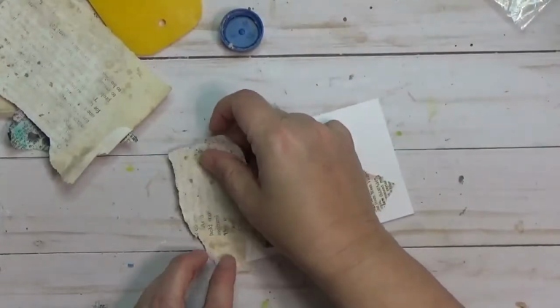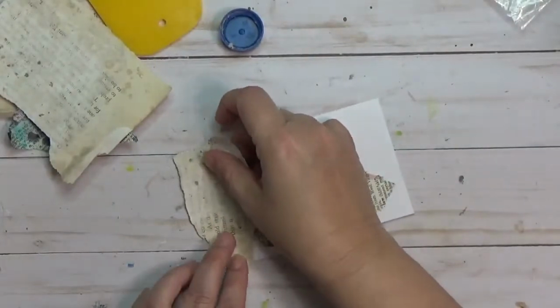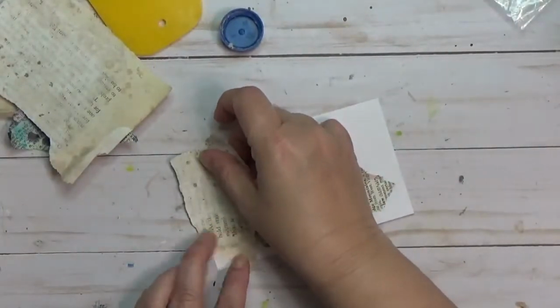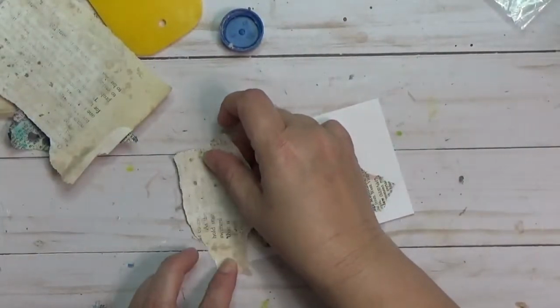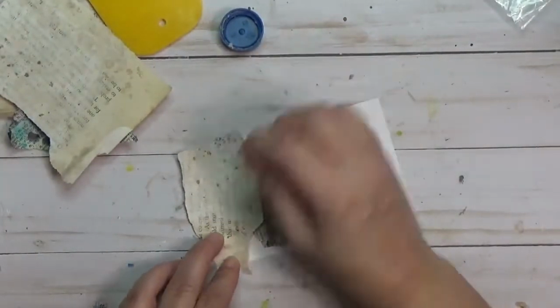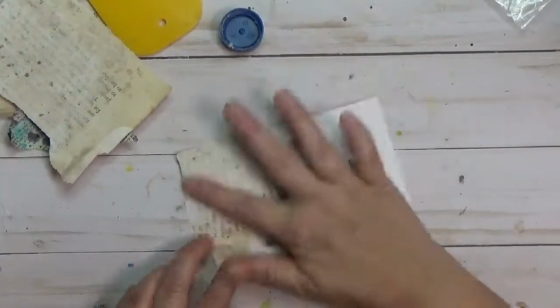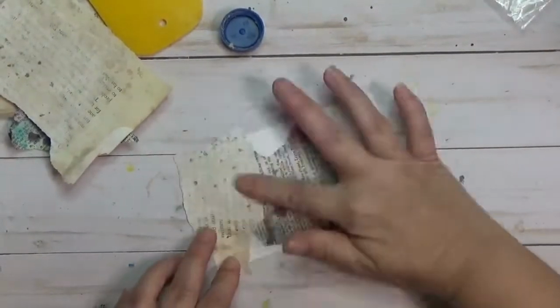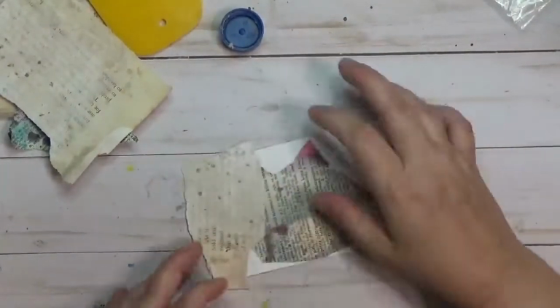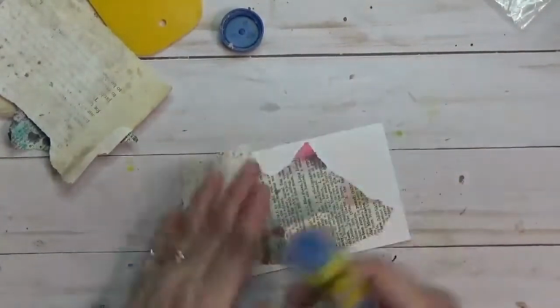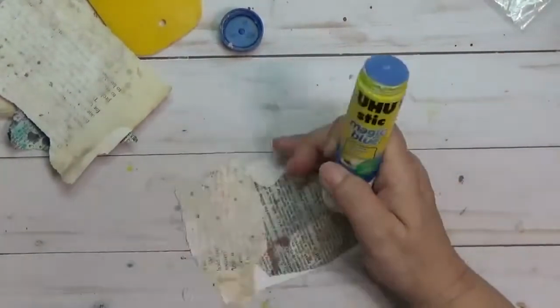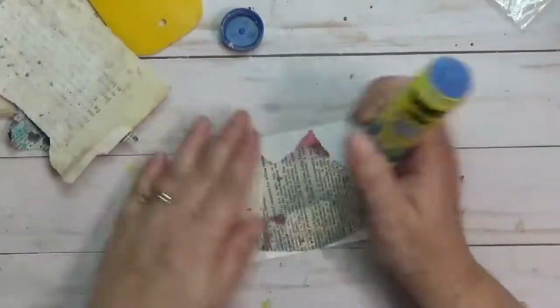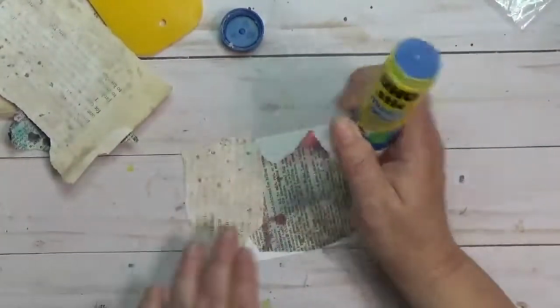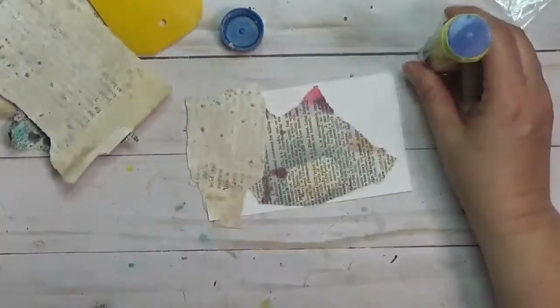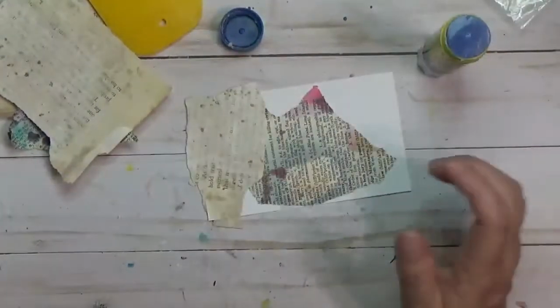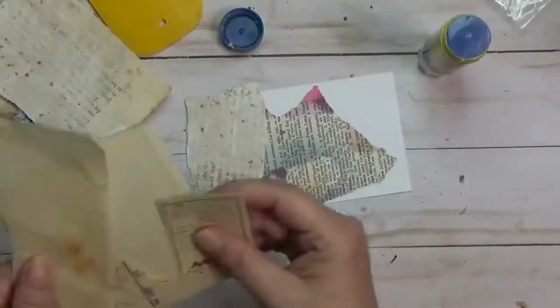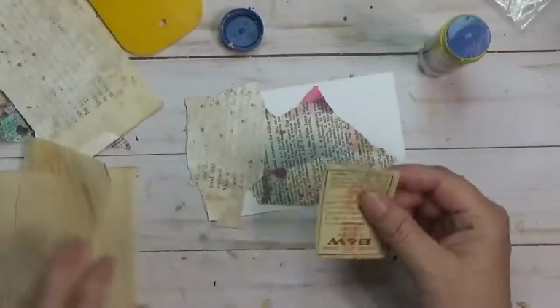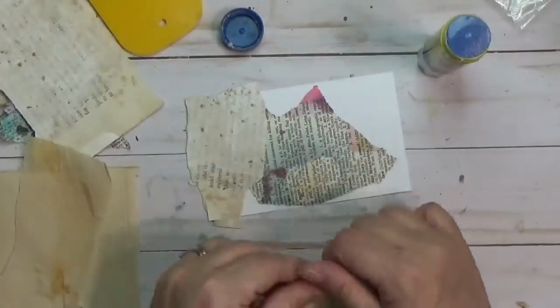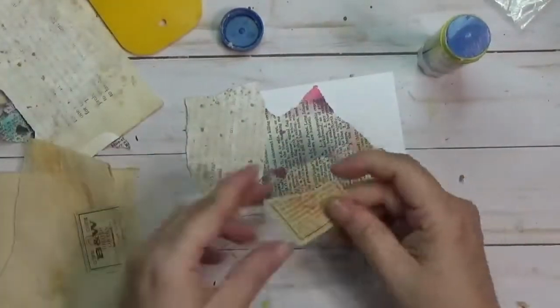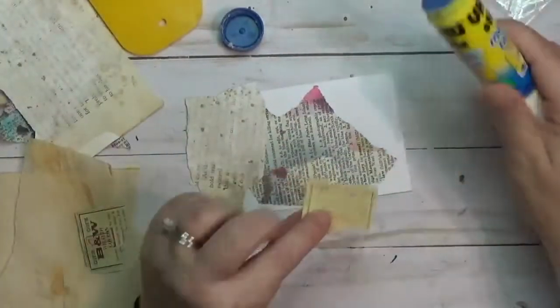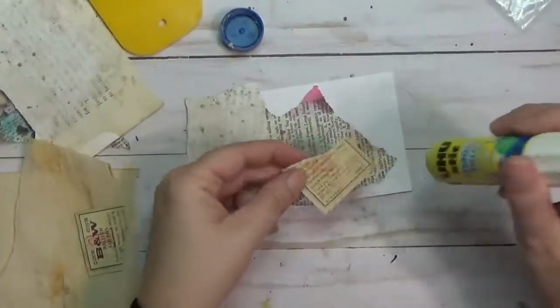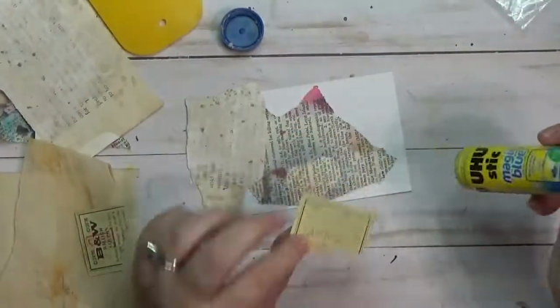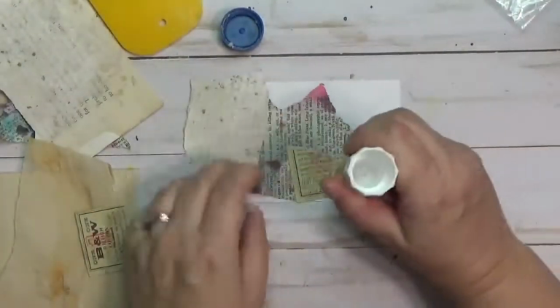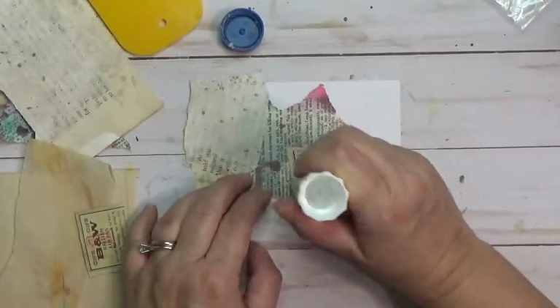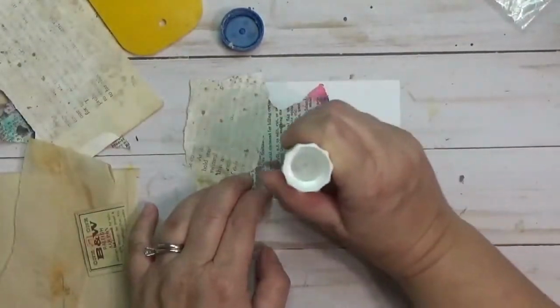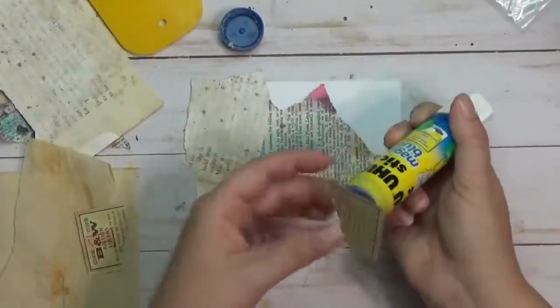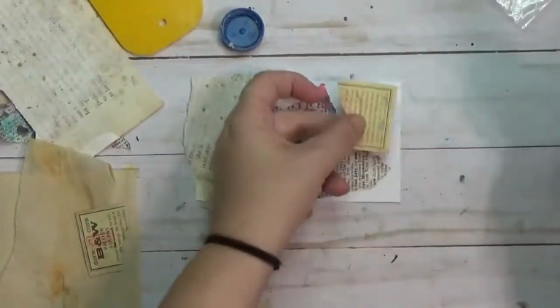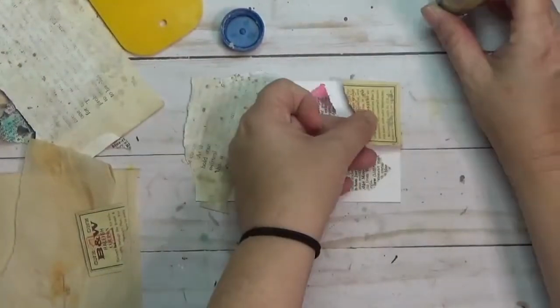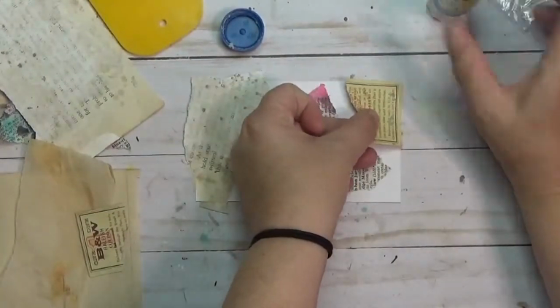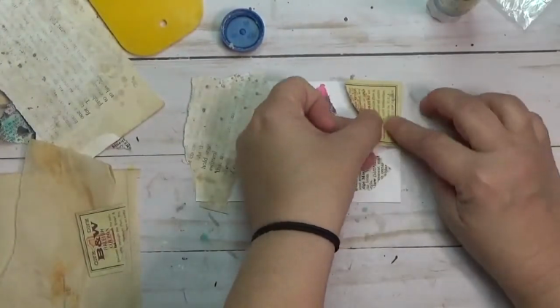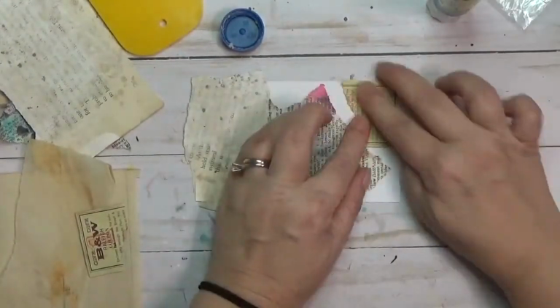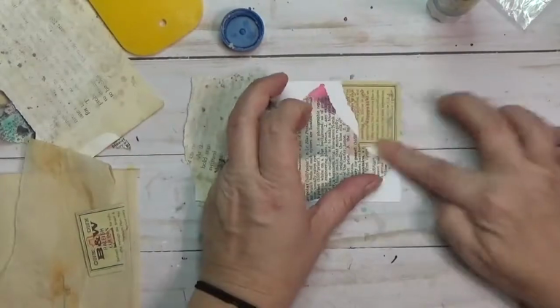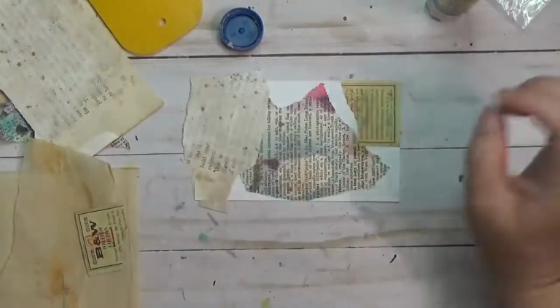Index card a day — I had two prompts on this day which were nautical and glitter. I don't know if you saw the thumbs down on there, but I did not like the nautical prompt, and I'll get to the glitter one in a bit.